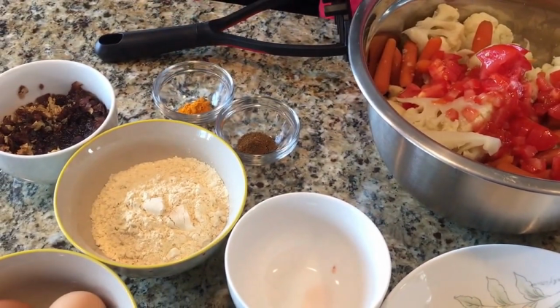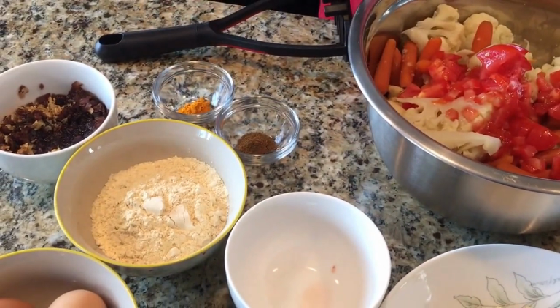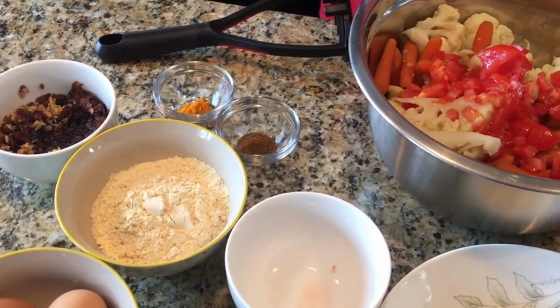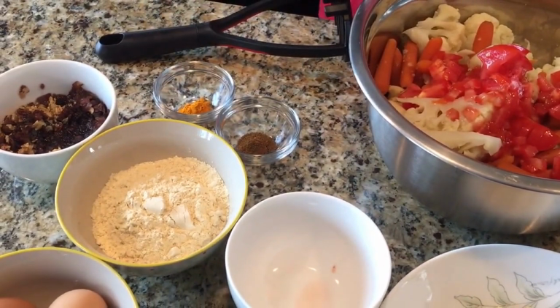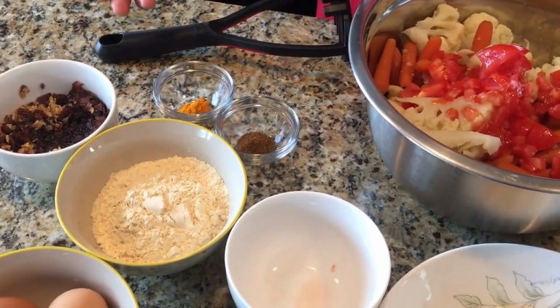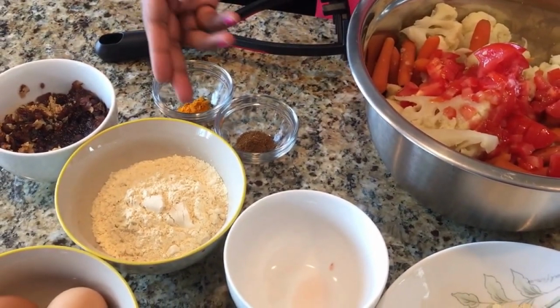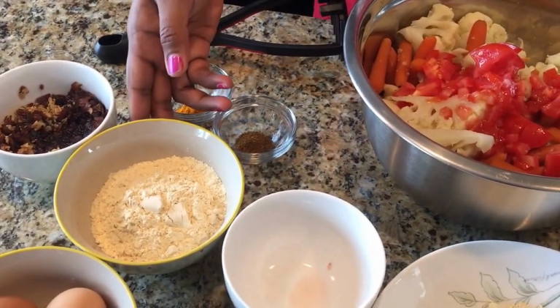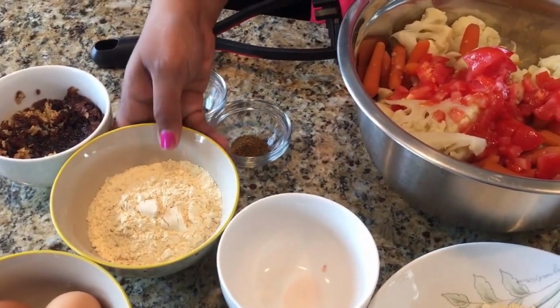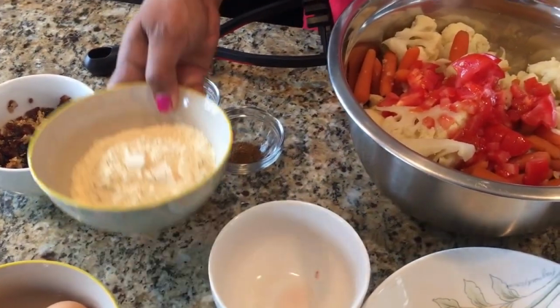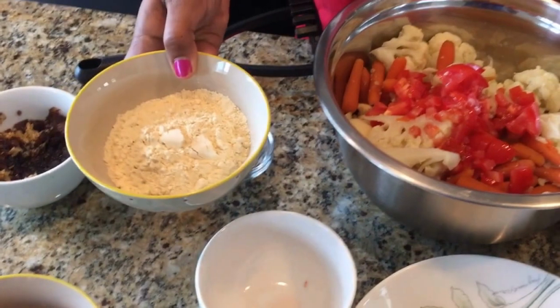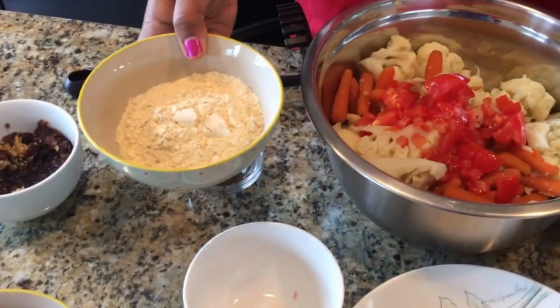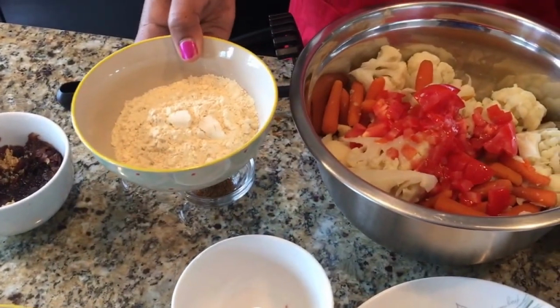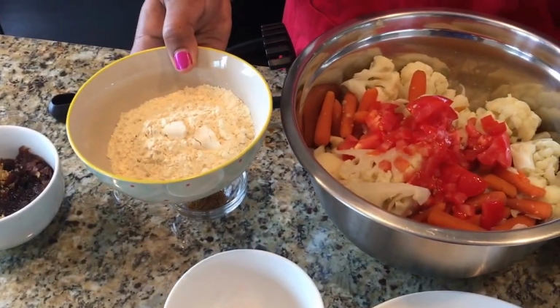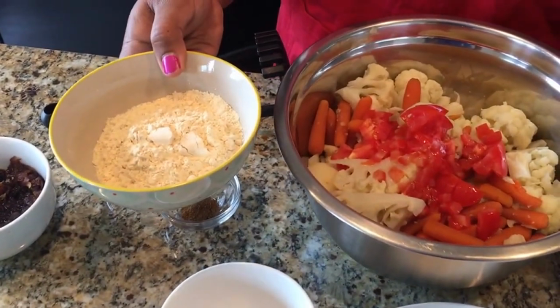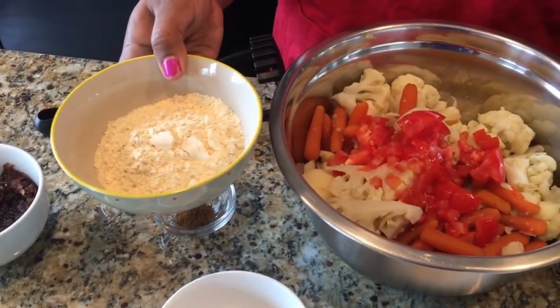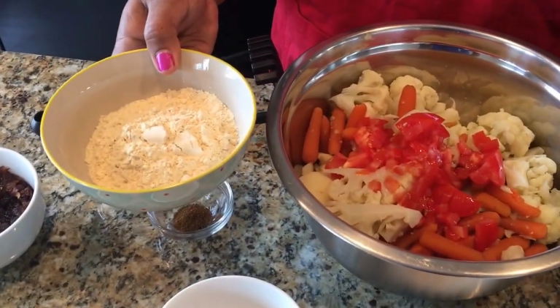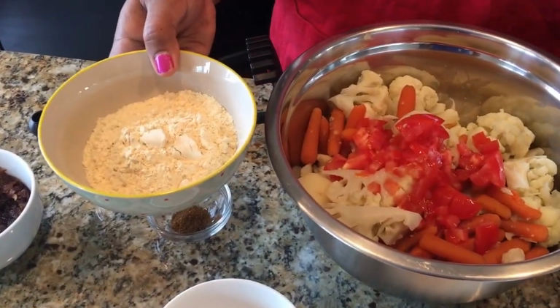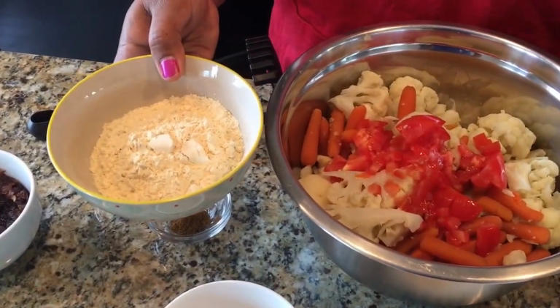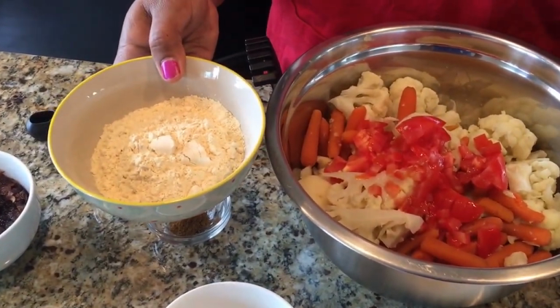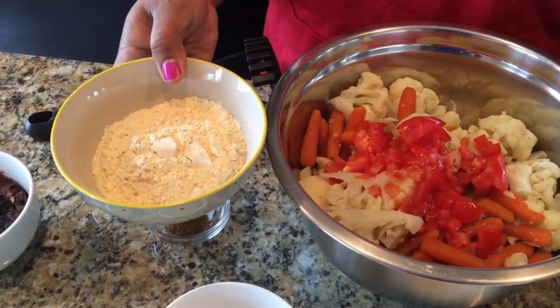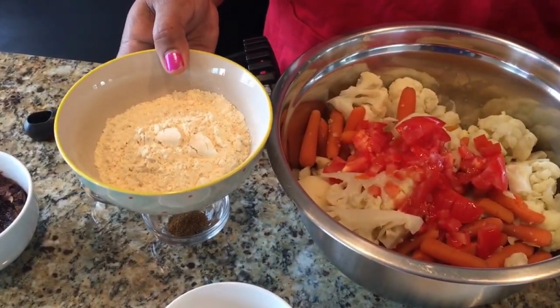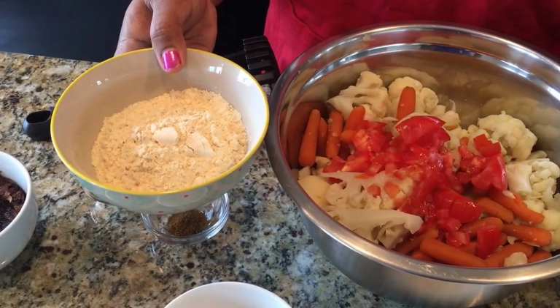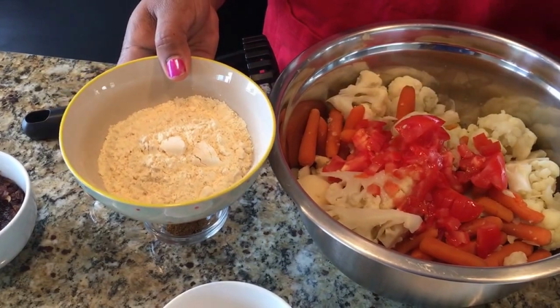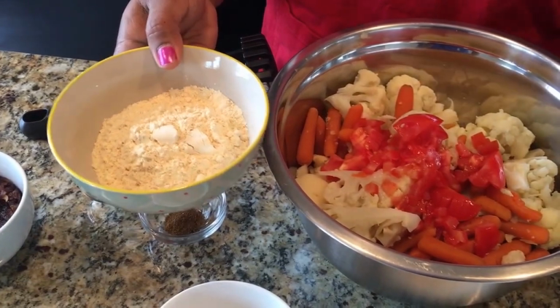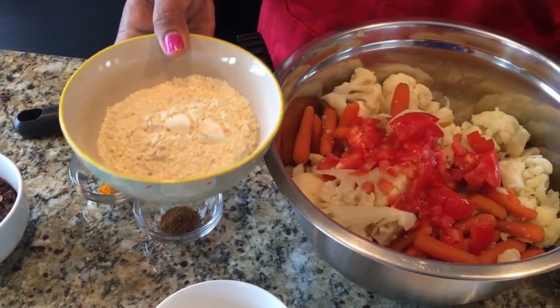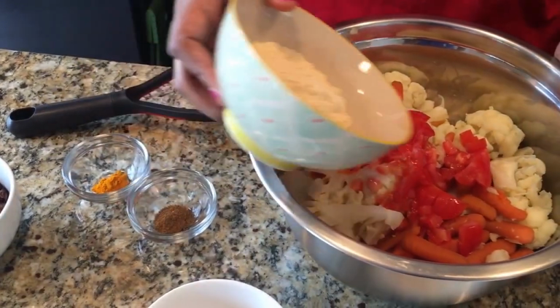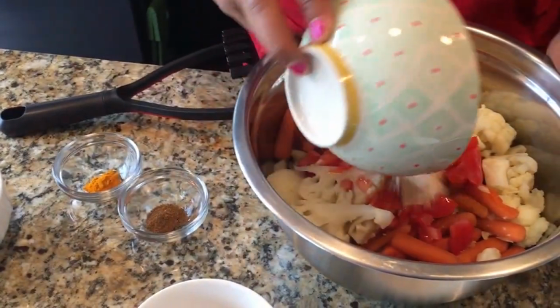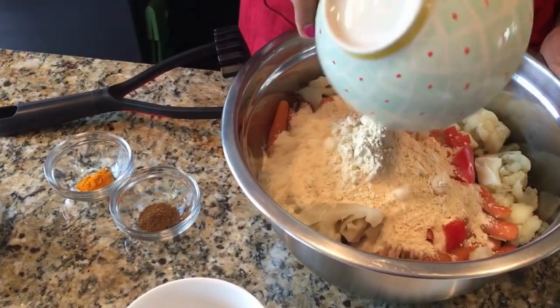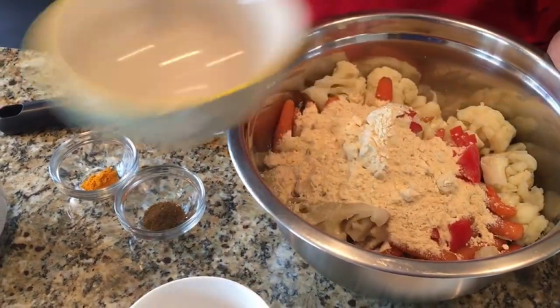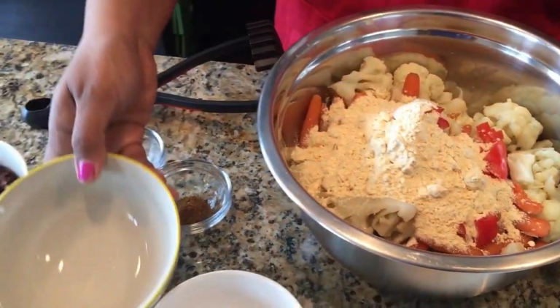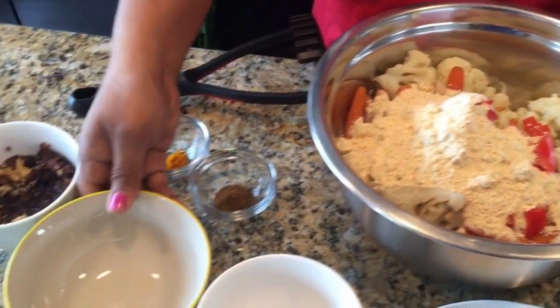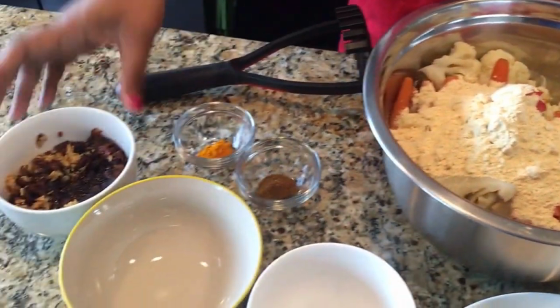Since this is for the school, I'm not using any other flour because some kids have a gluten problem. So I'm using garbanzo flour — one cup of garbanzo flour — and I'm going to put it in here.